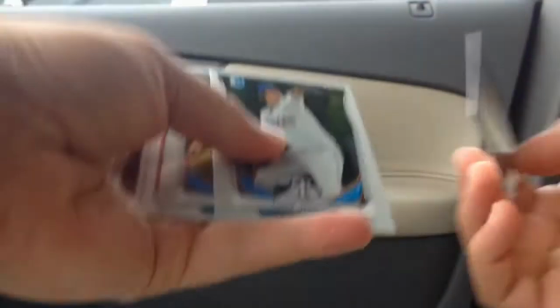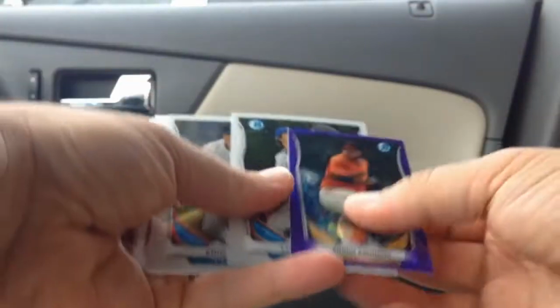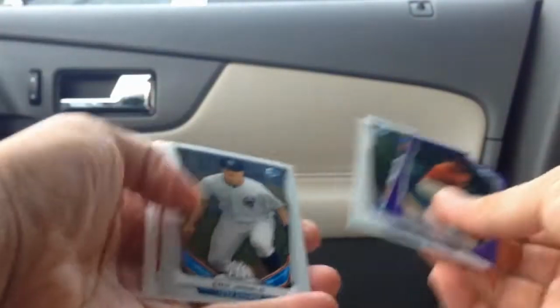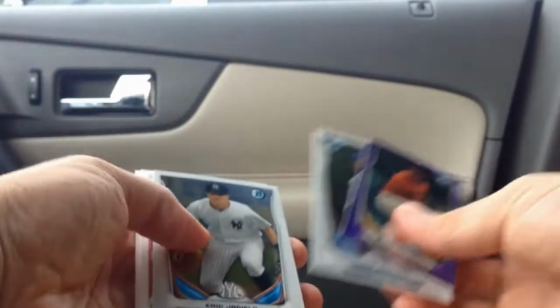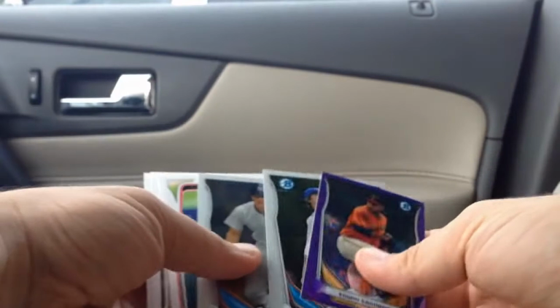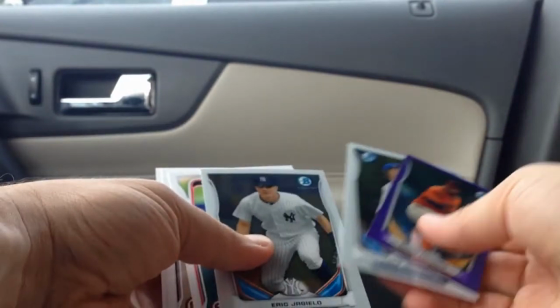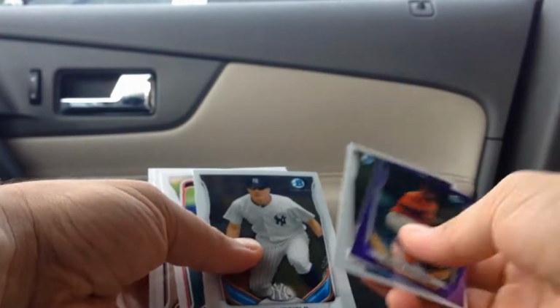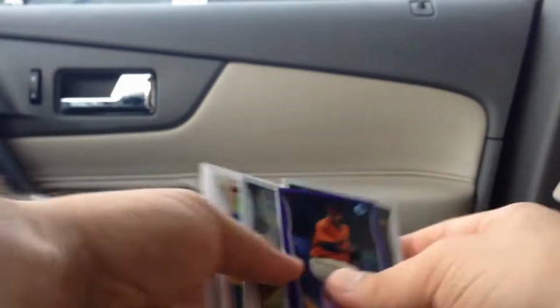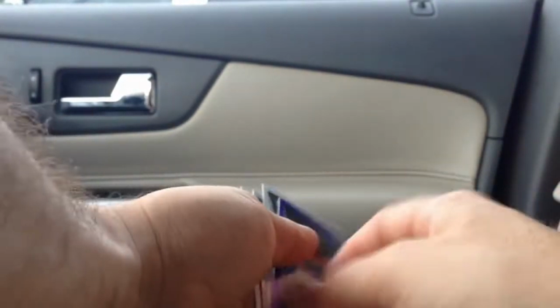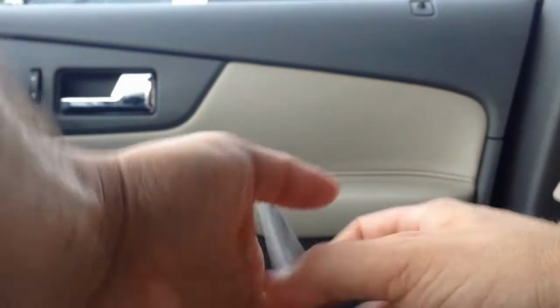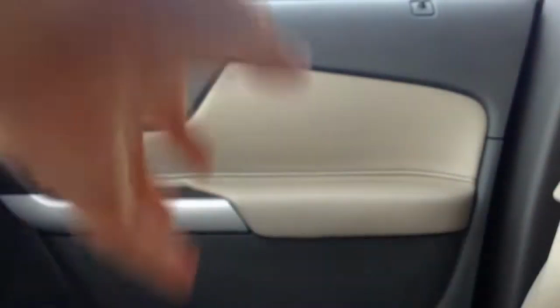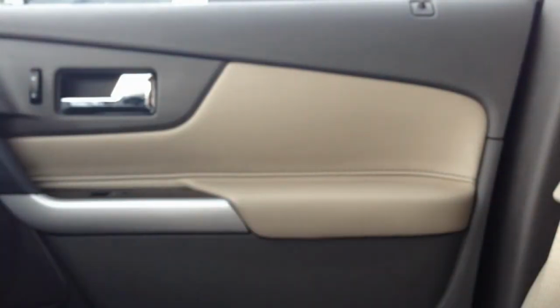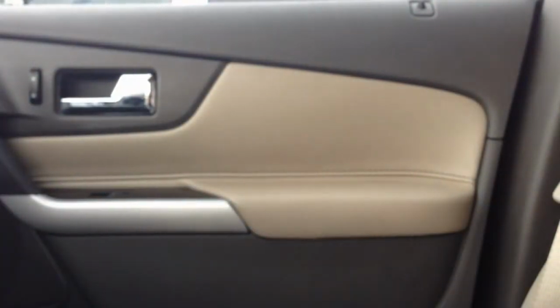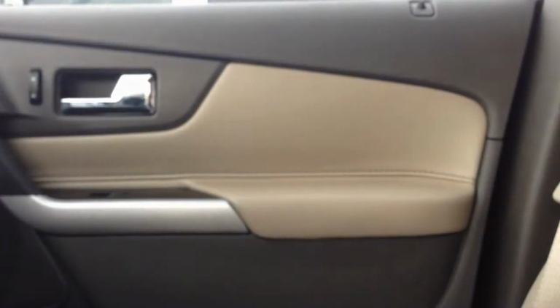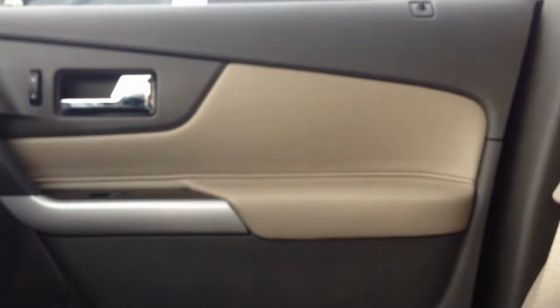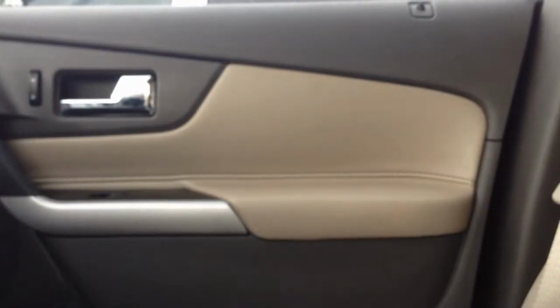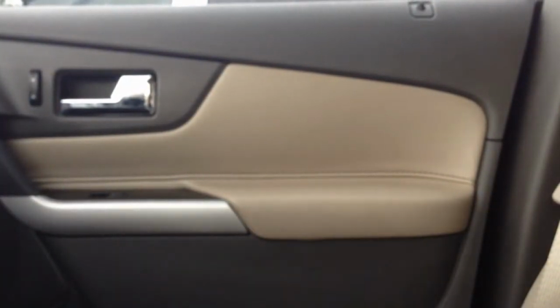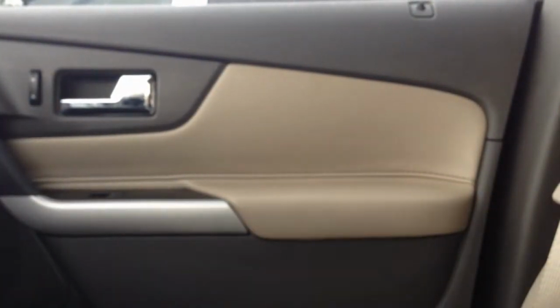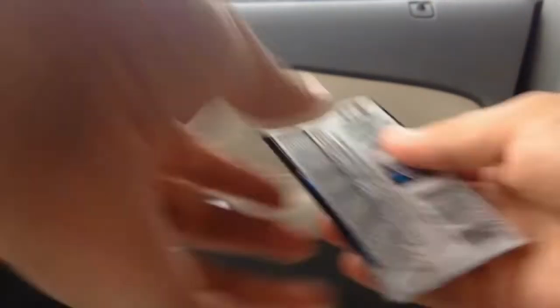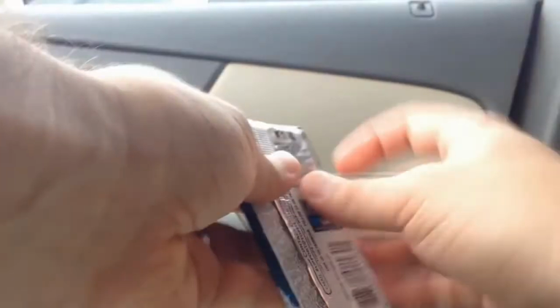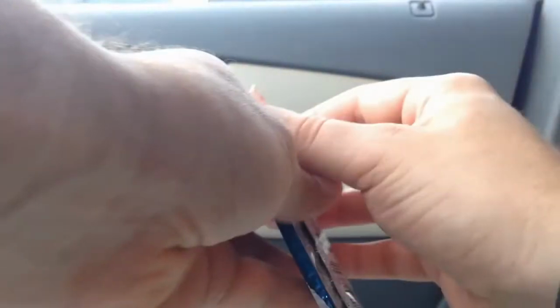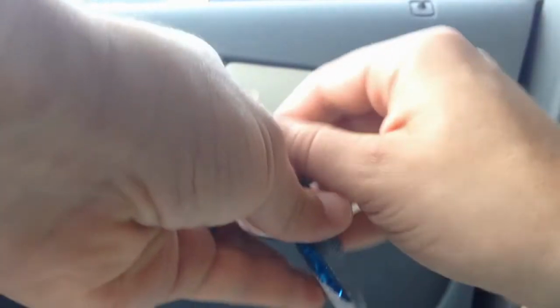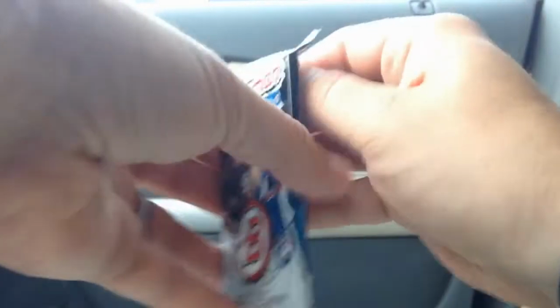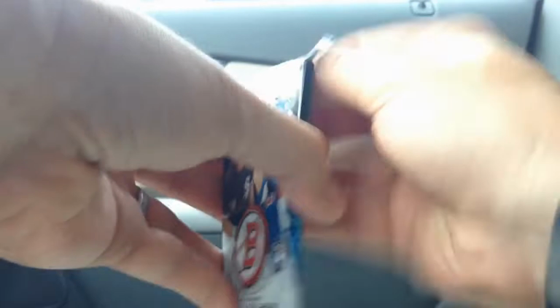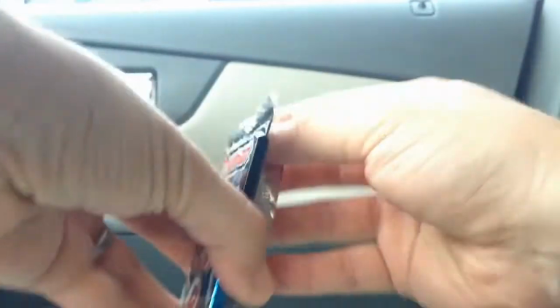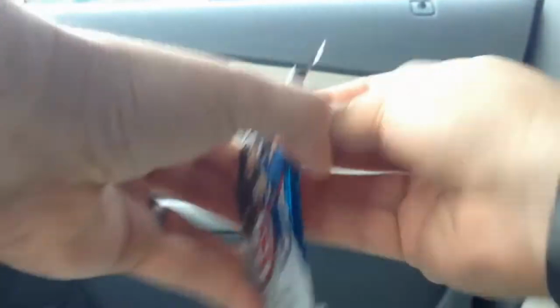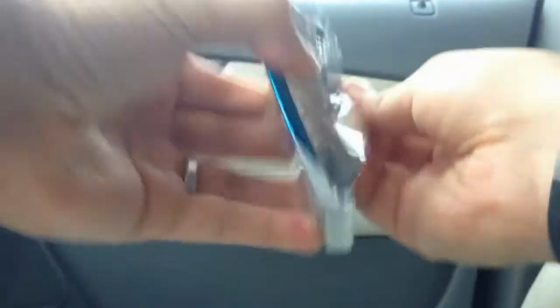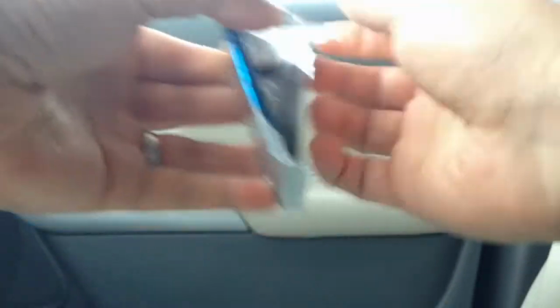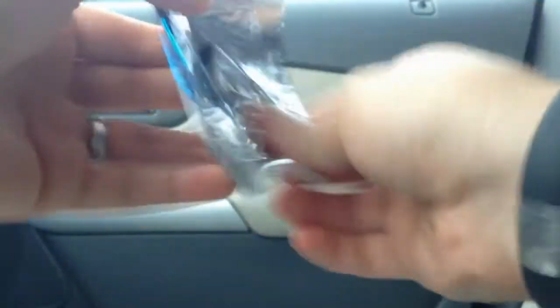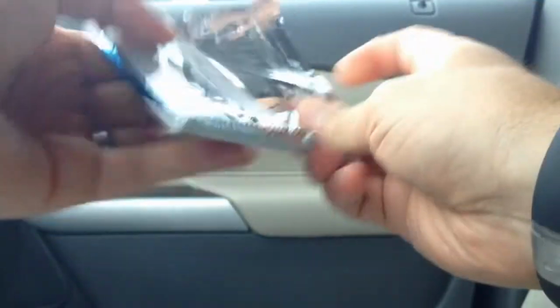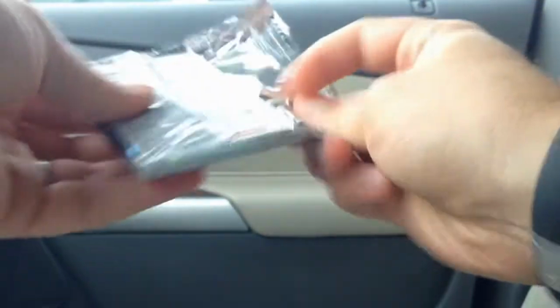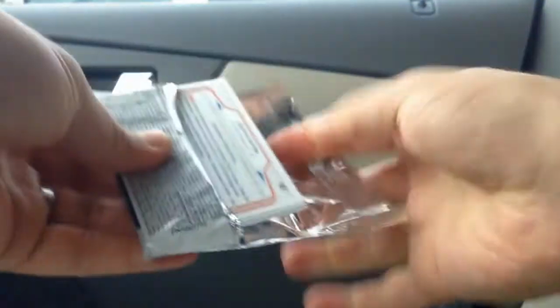Luke Jackson, and then Eric... Aiello? Jajiello? I don't know. I don't know that guy.